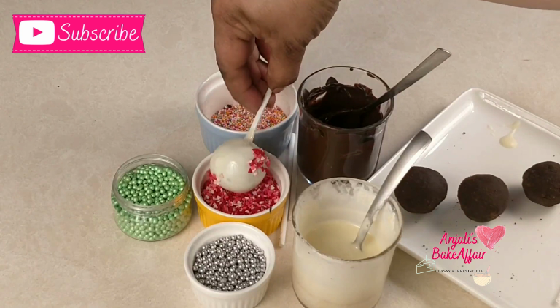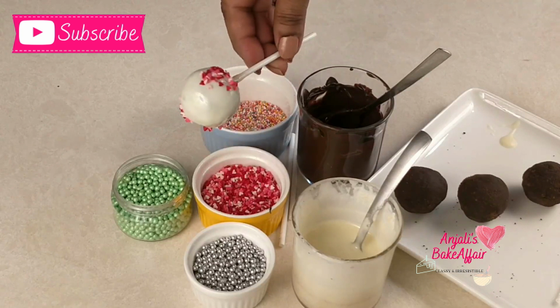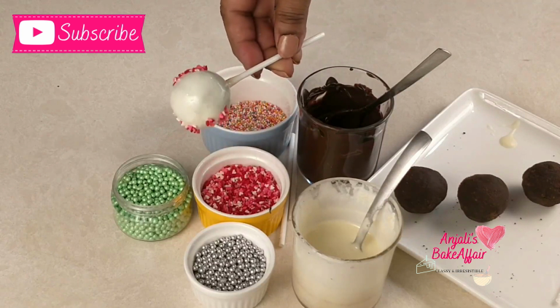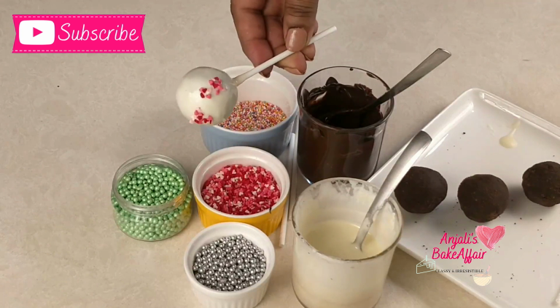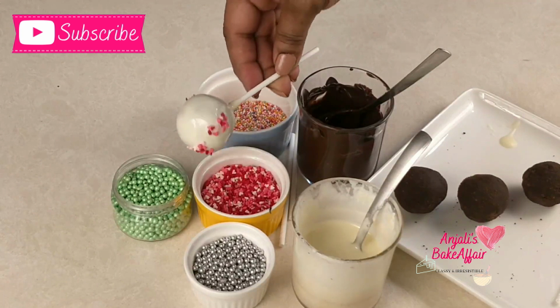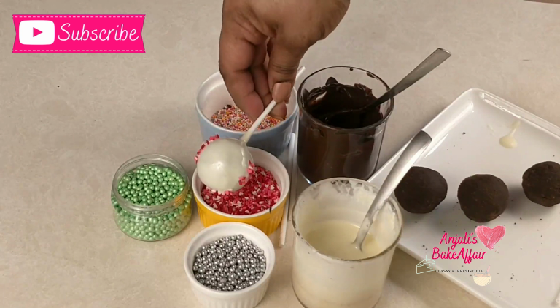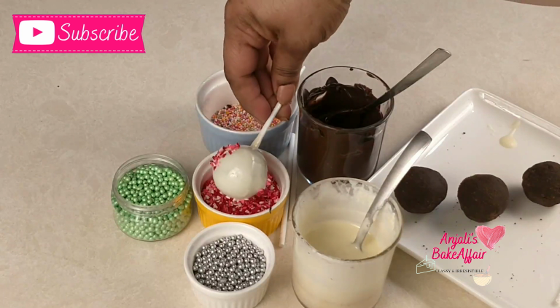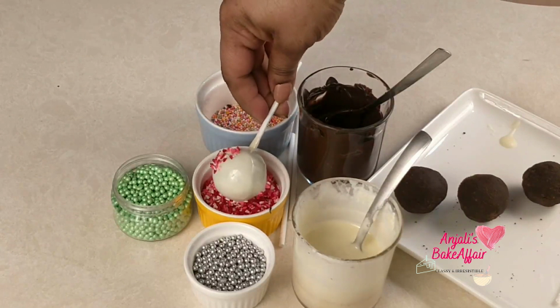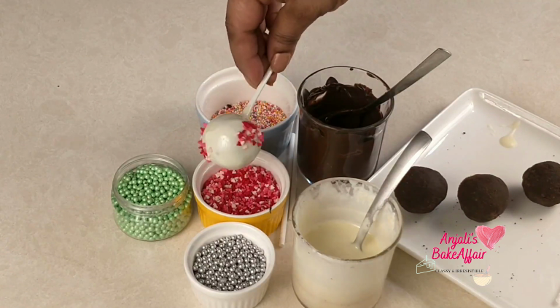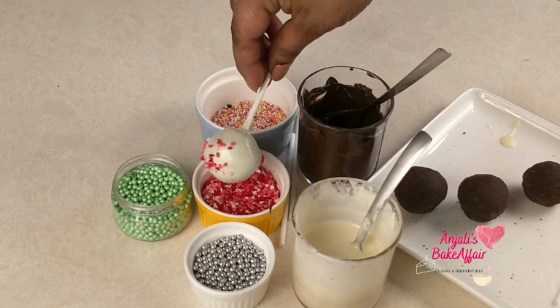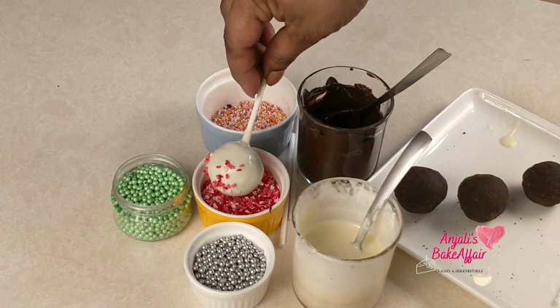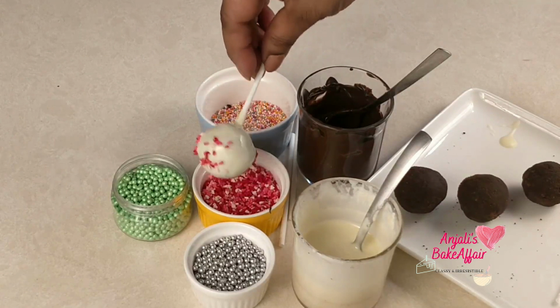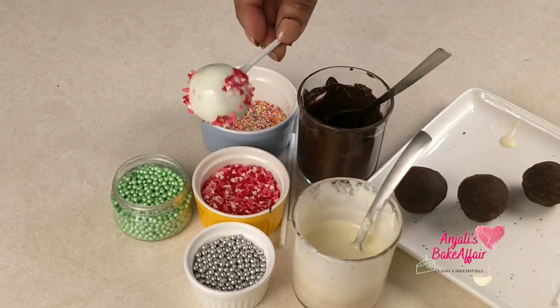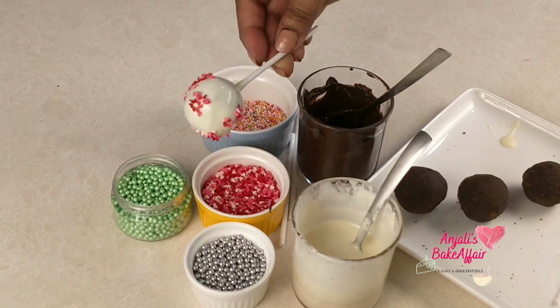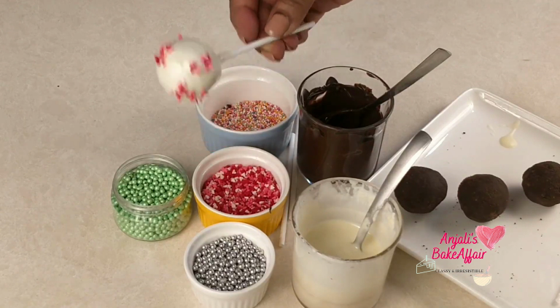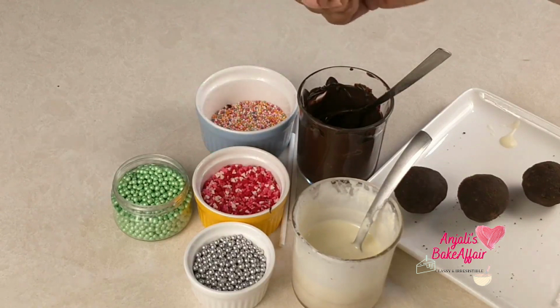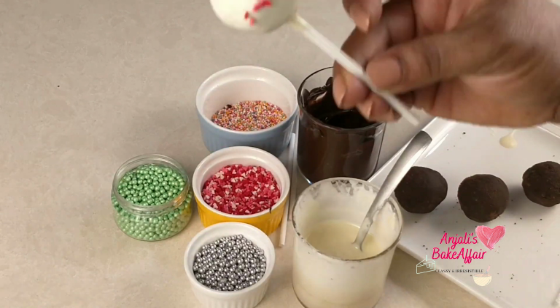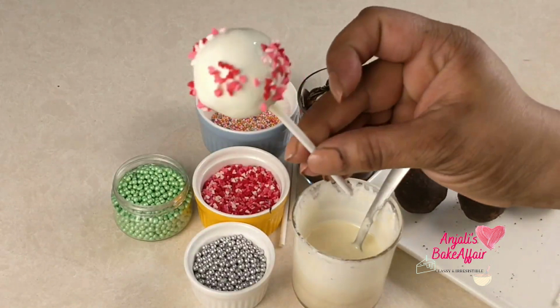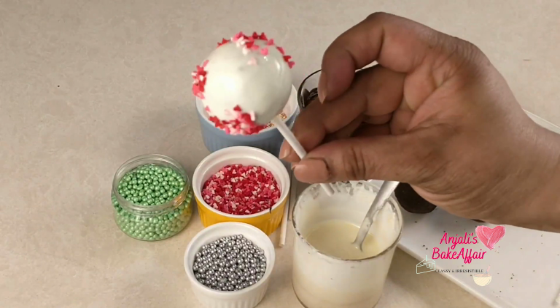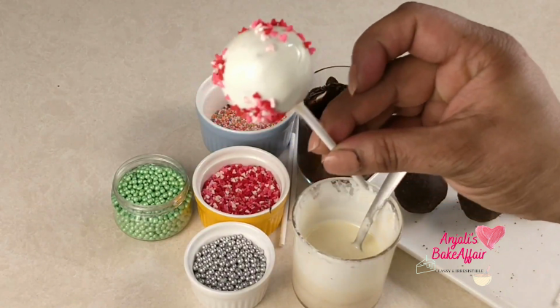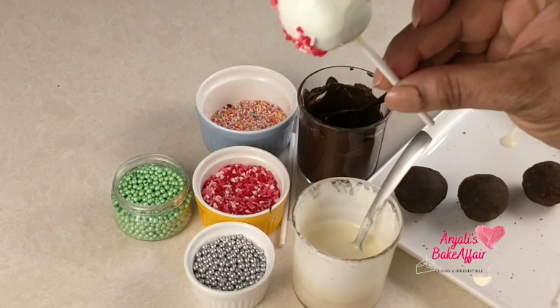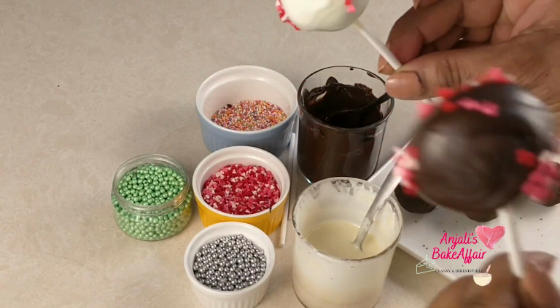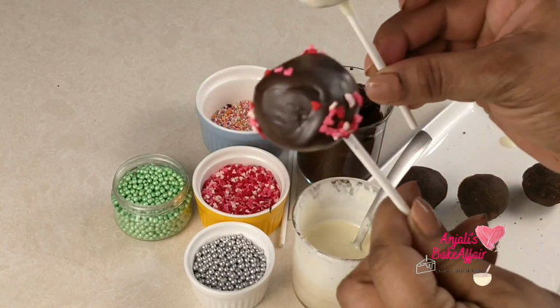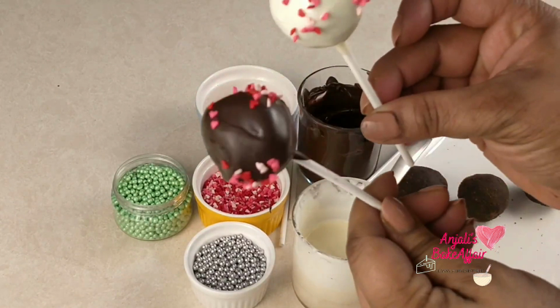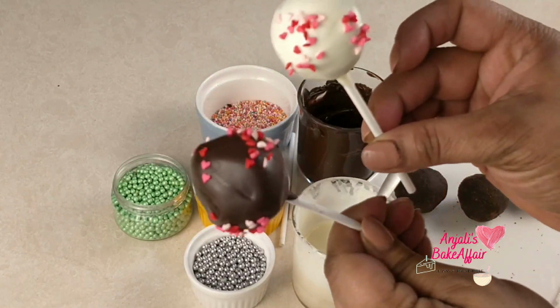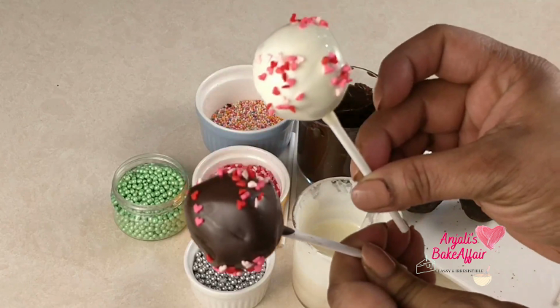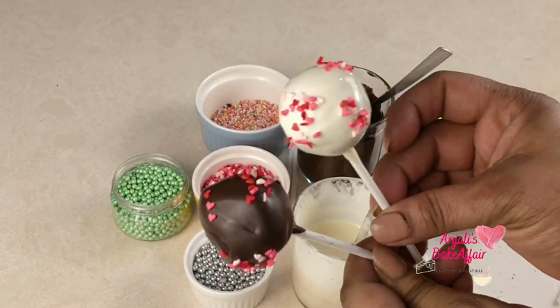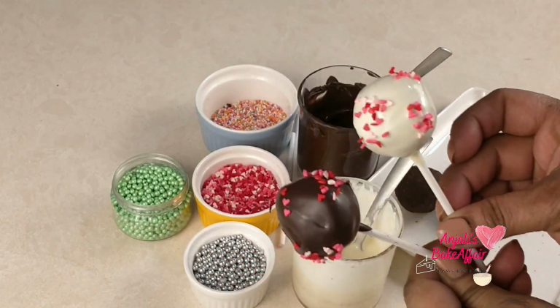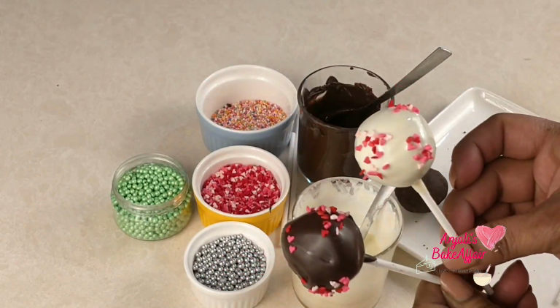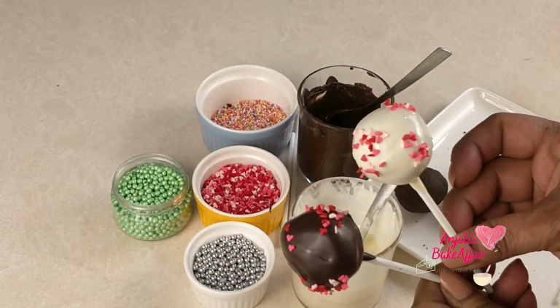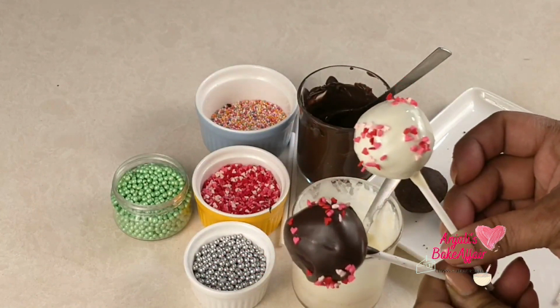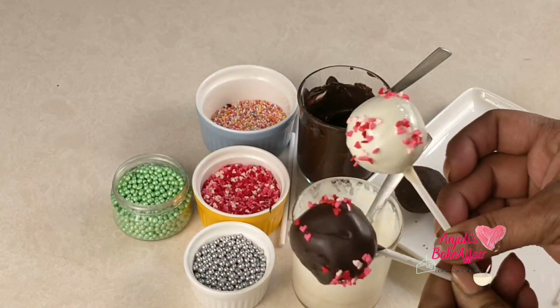Here are my beautiful cuties ready. Go ahead and make your very own cake pops. Surprise your kids. Enjoy it yourself. Until next time, bye-bye and enjoy.